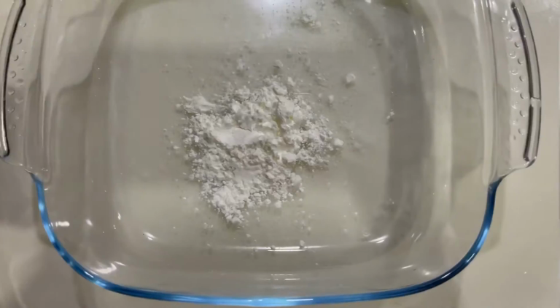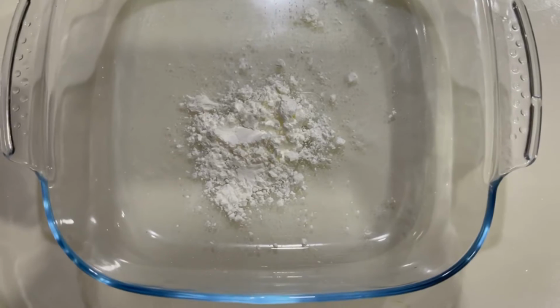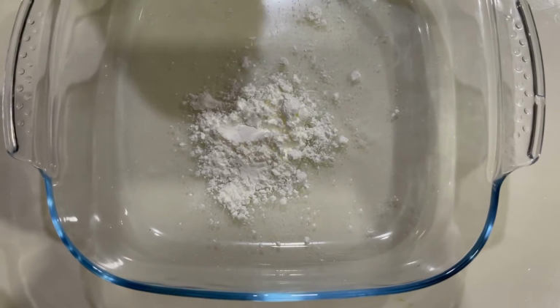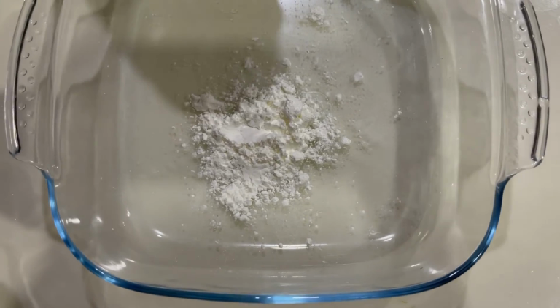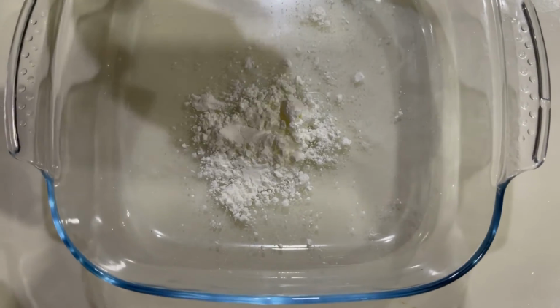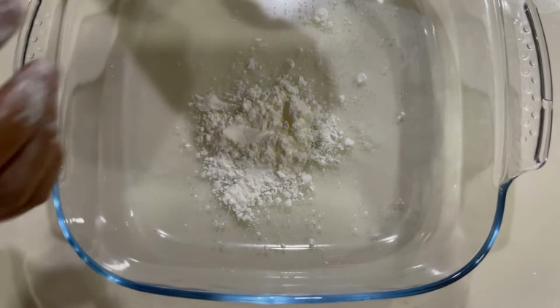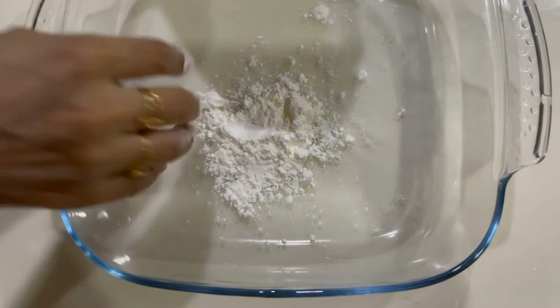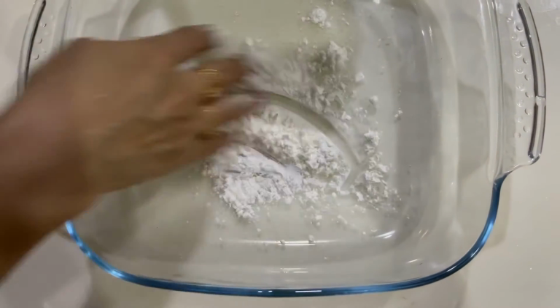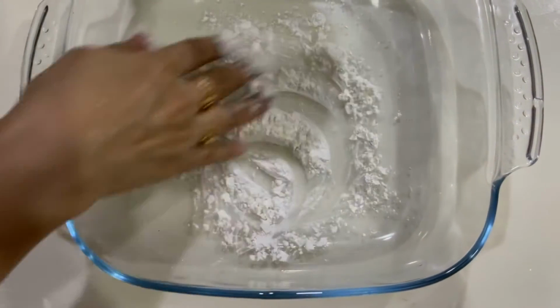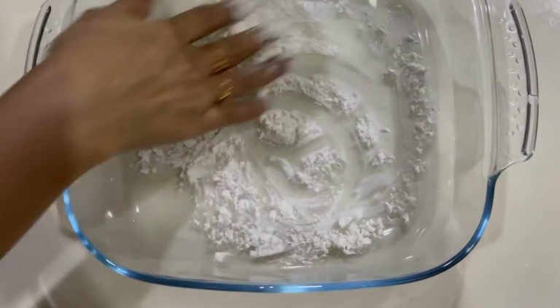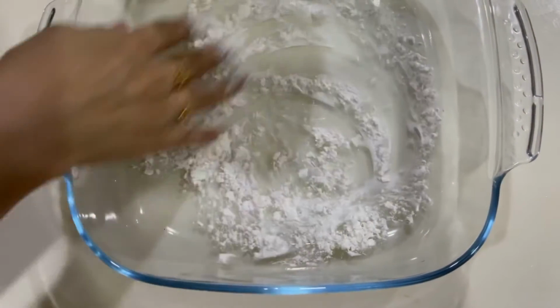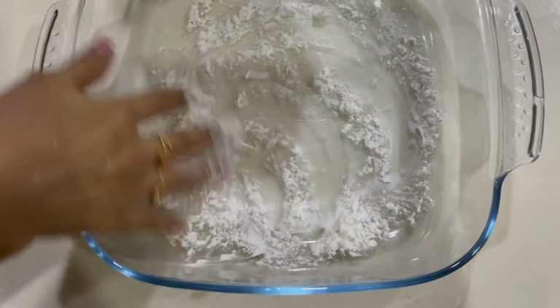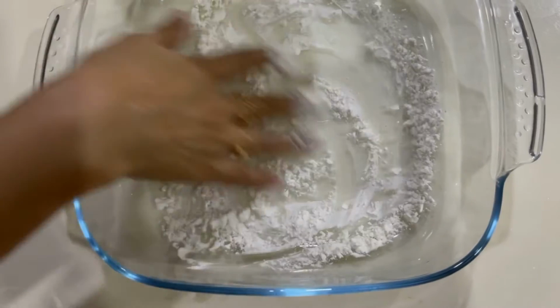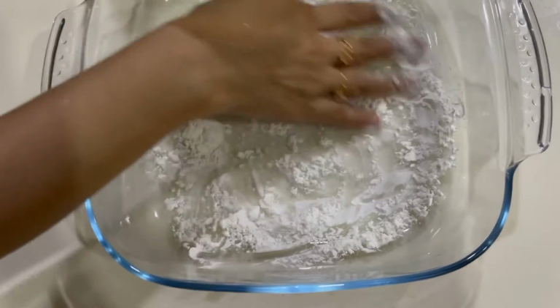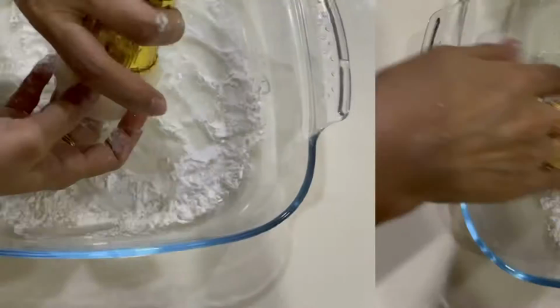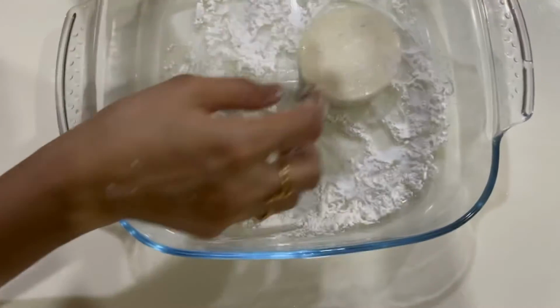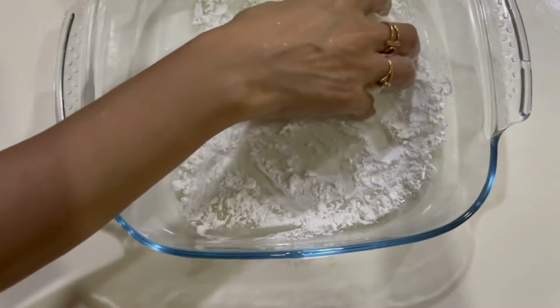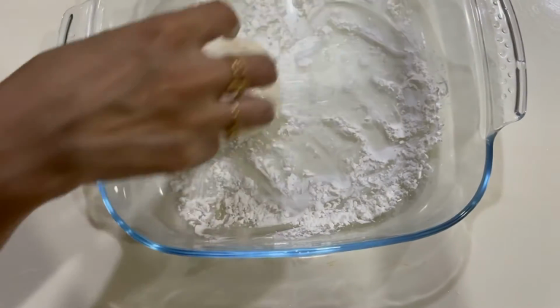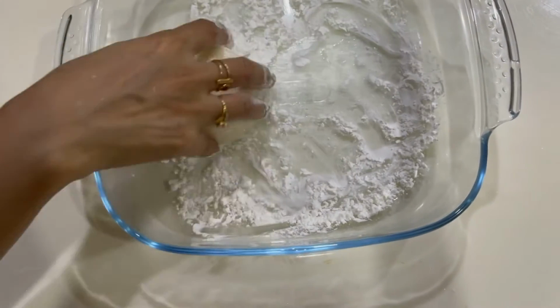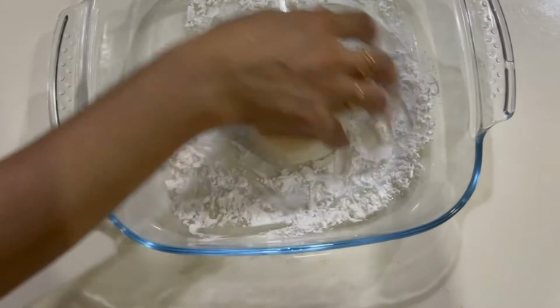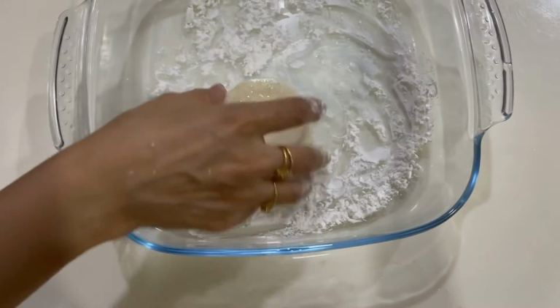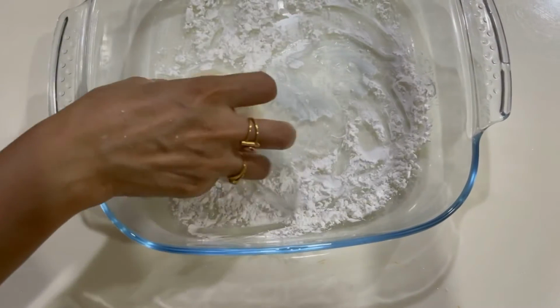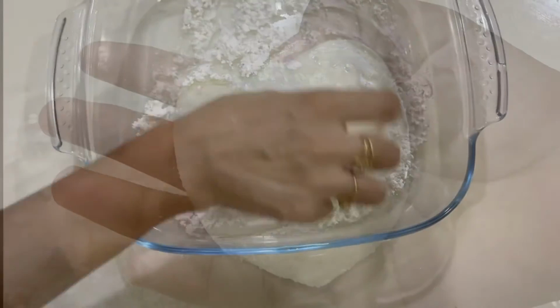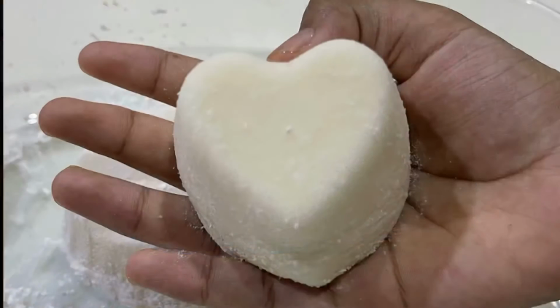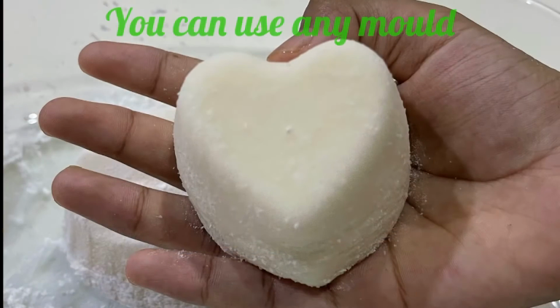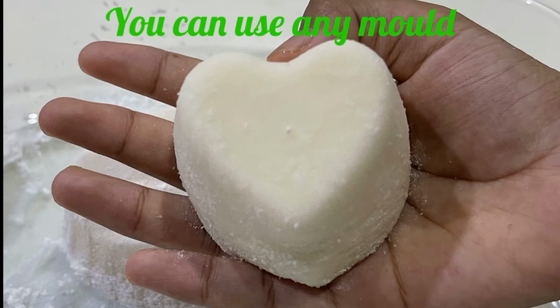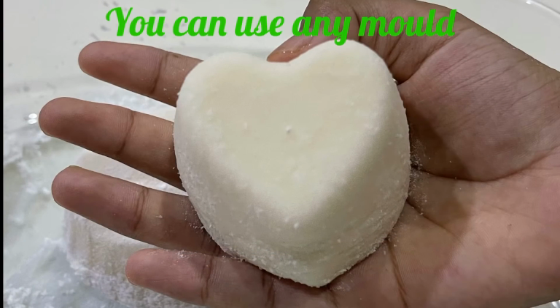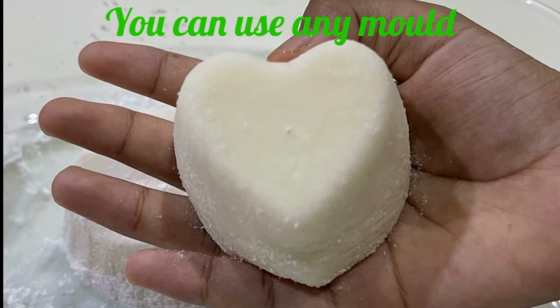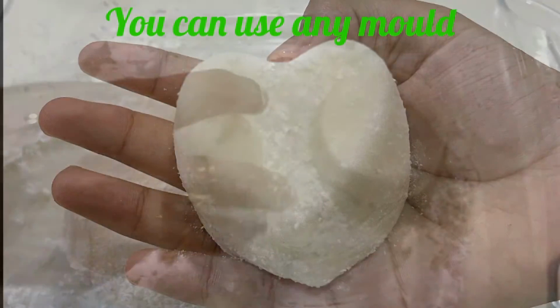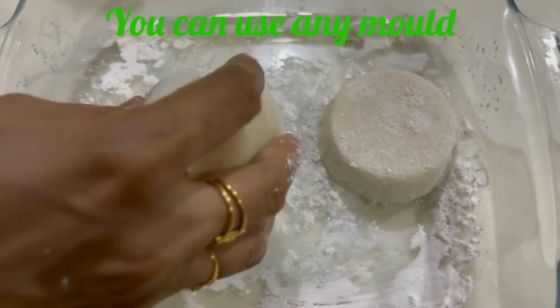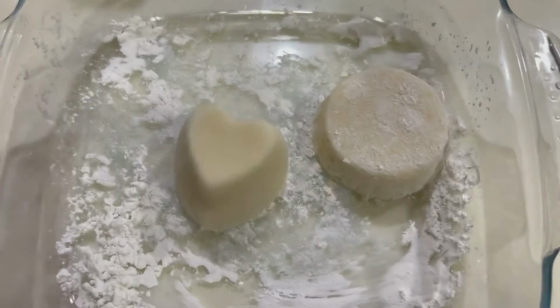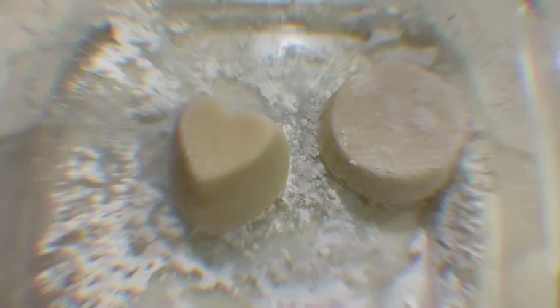After four hours of waiting, you need to coat it with cornflour. Remember: the bigger the mold, the bigger the marshmallow.